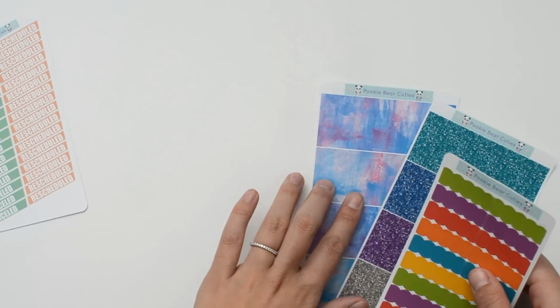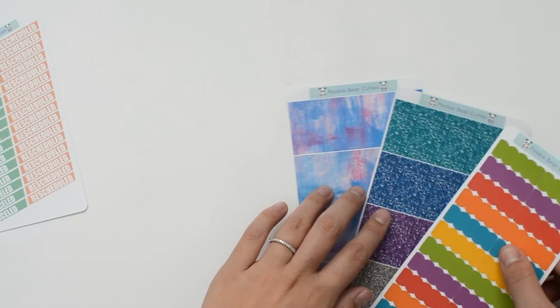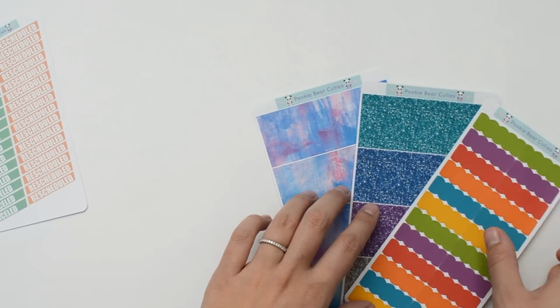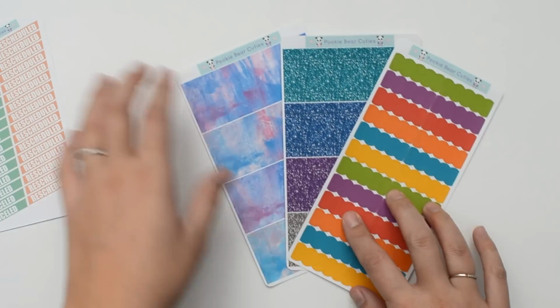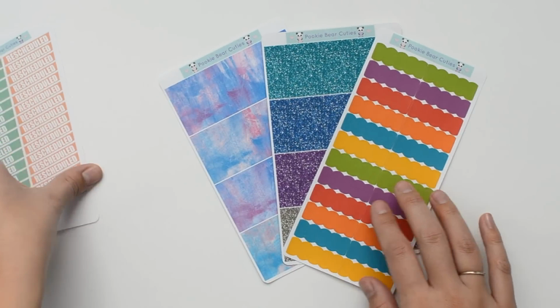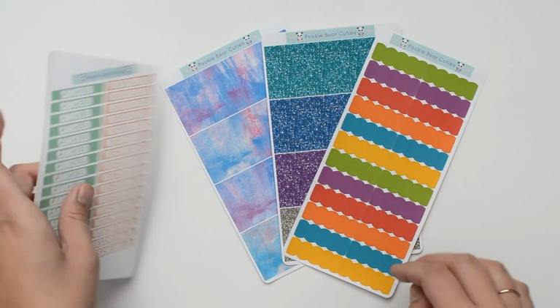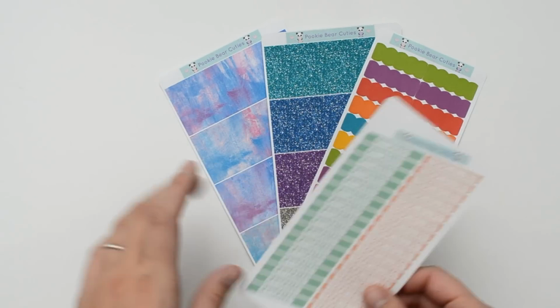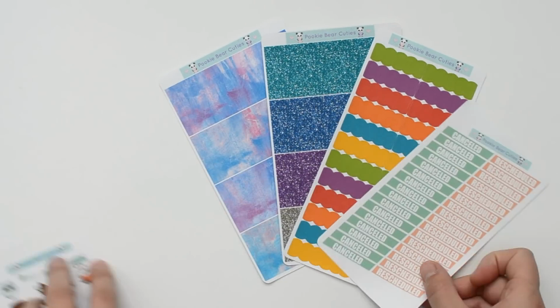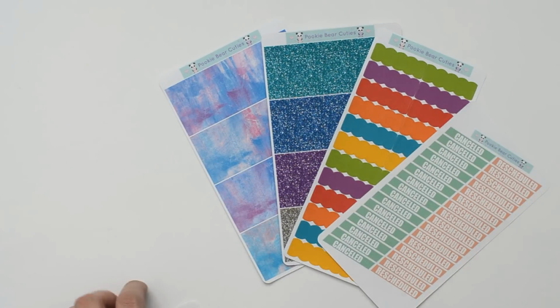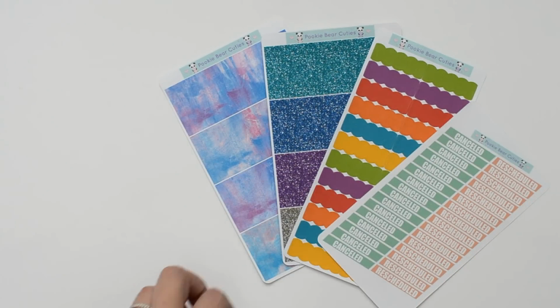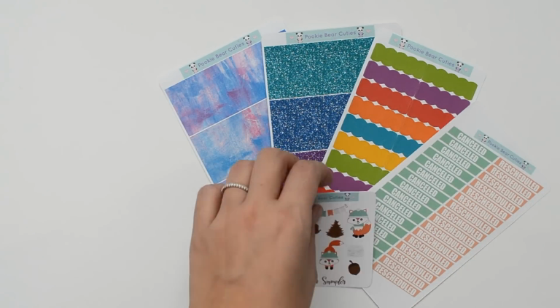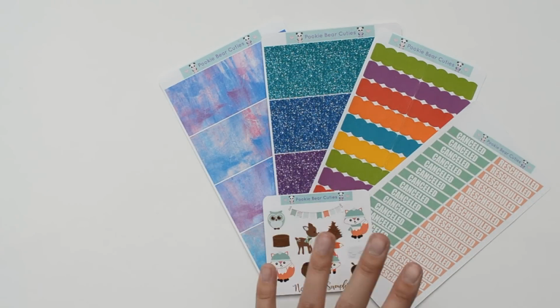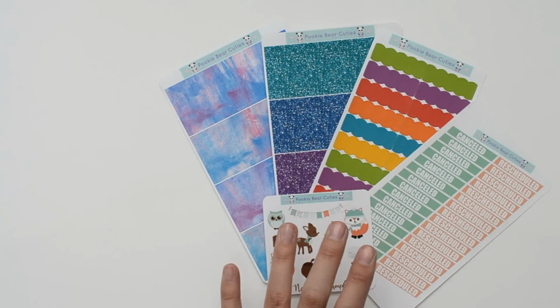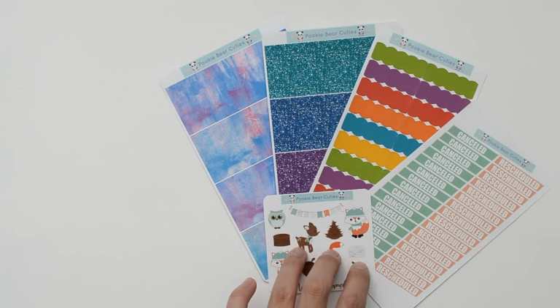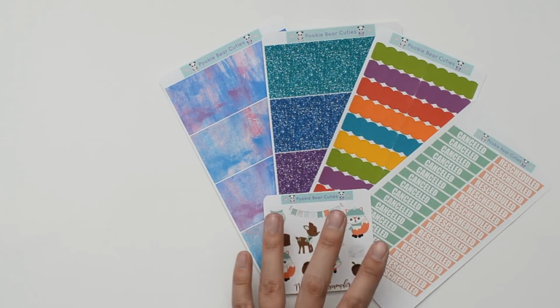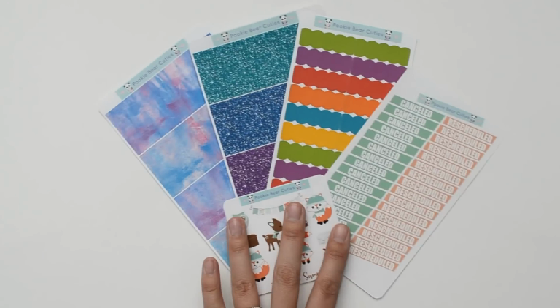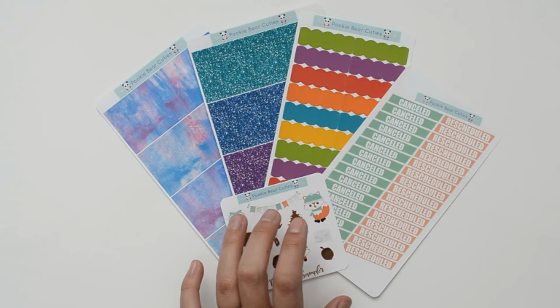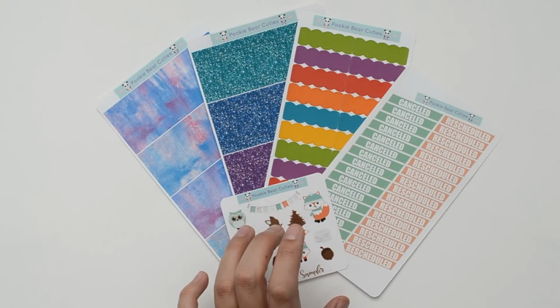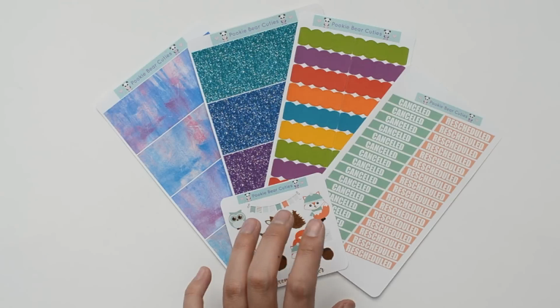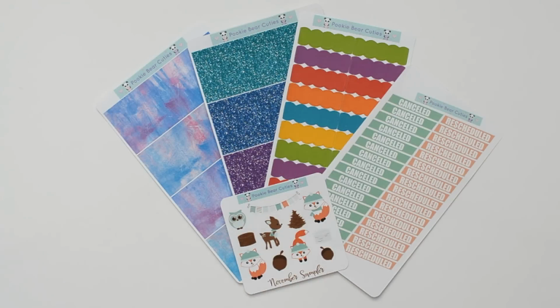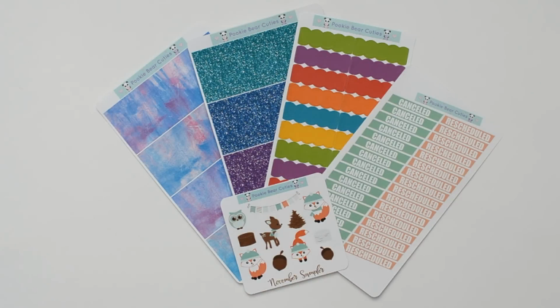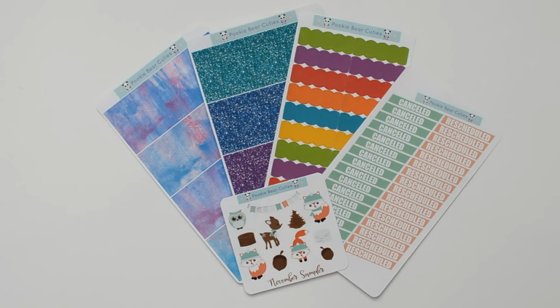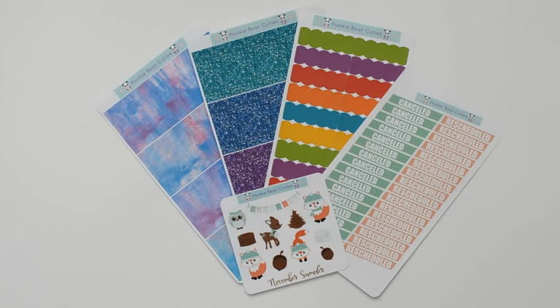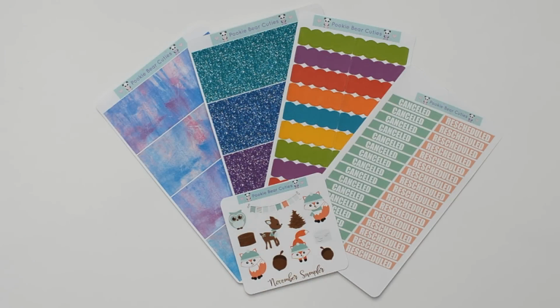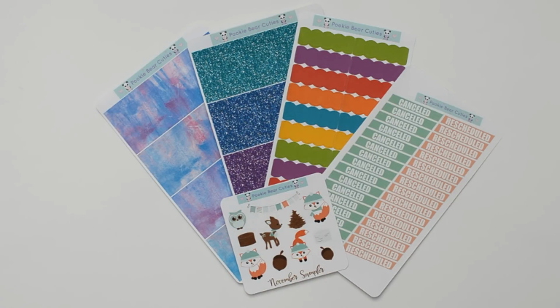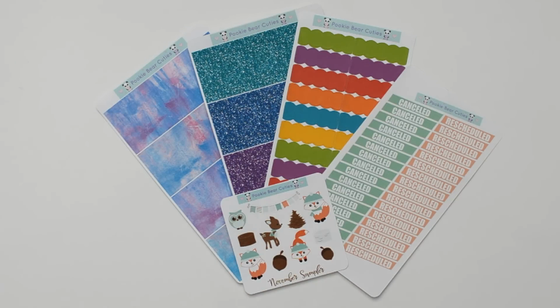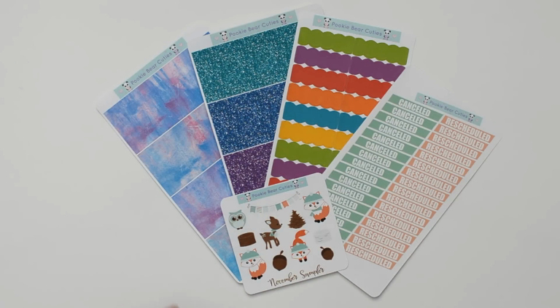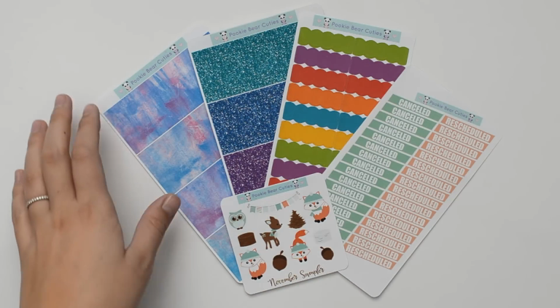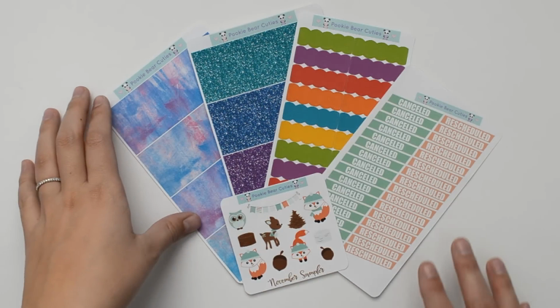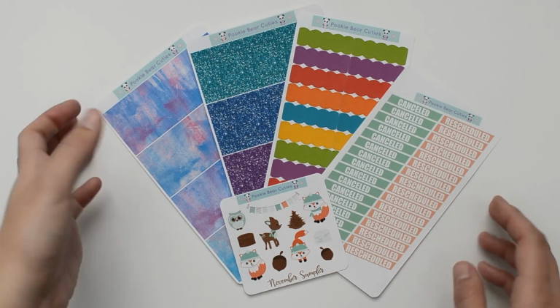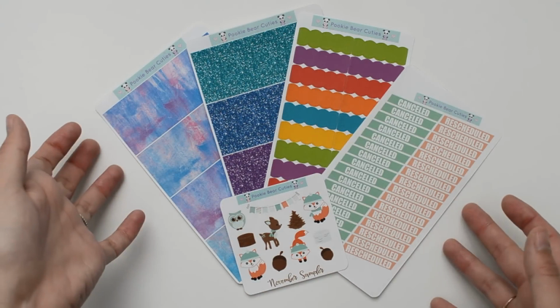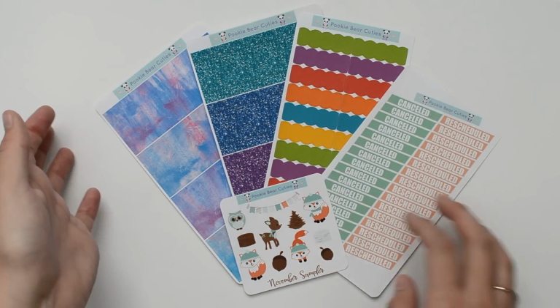For these four sets plus the sampler I paid $11 even, and again that includes the $2.75 shipping cost.